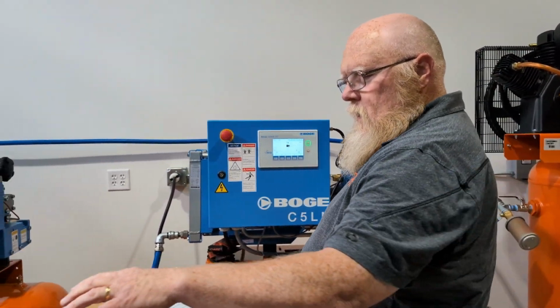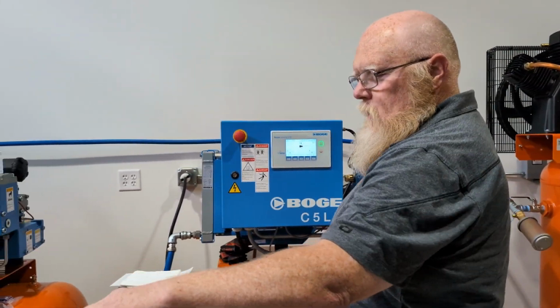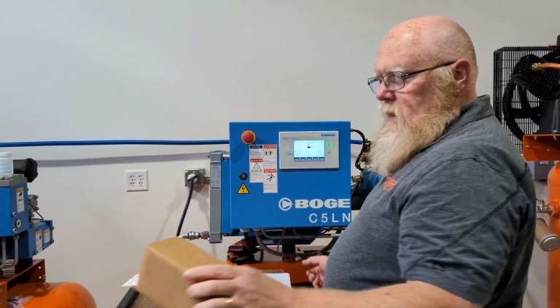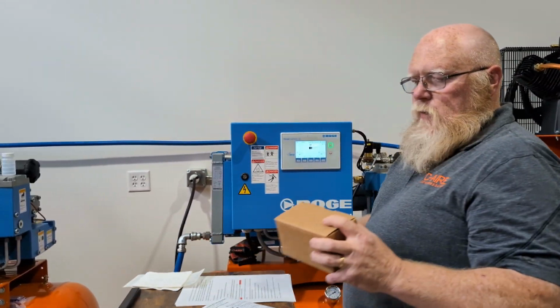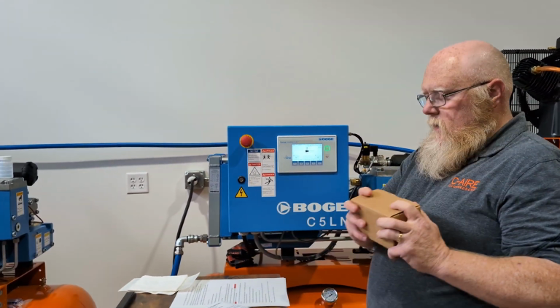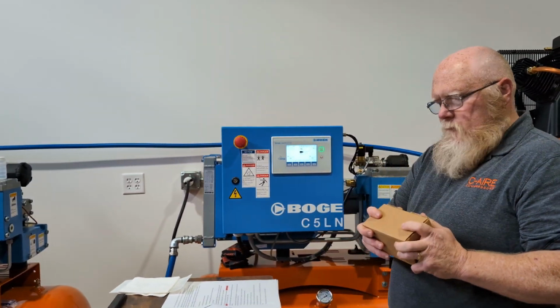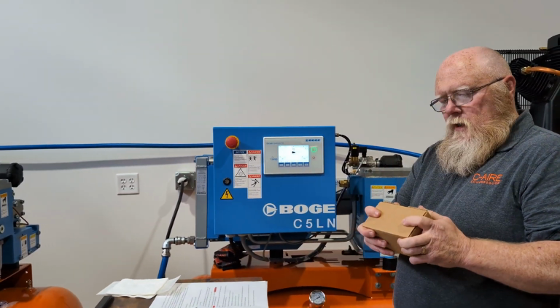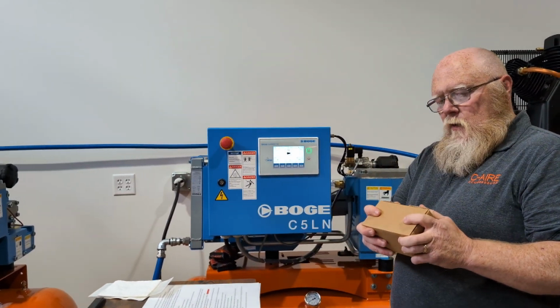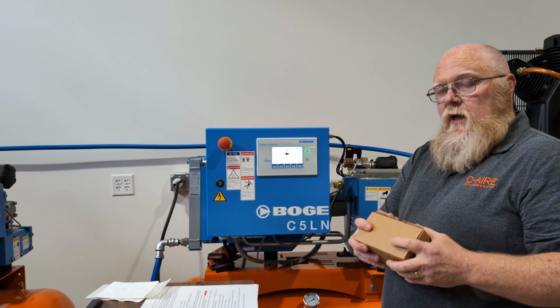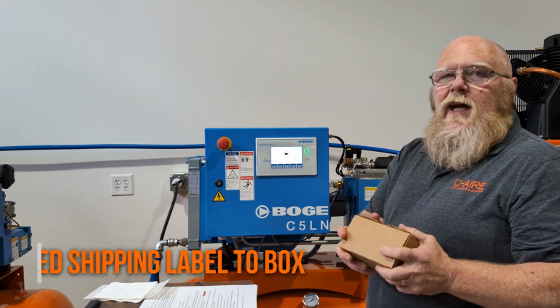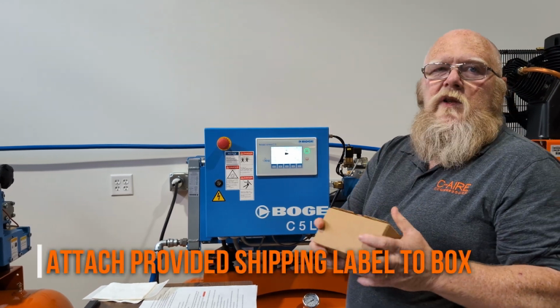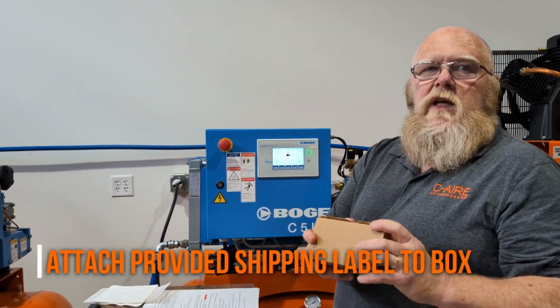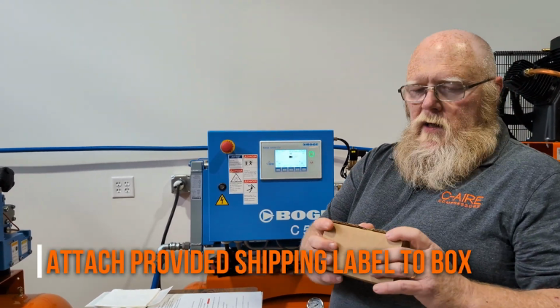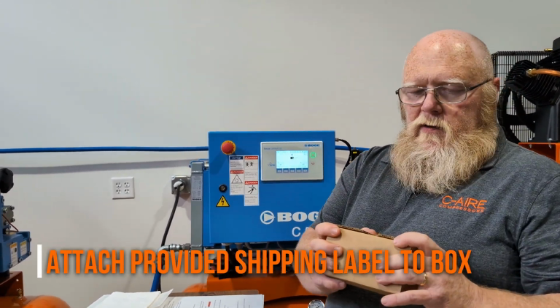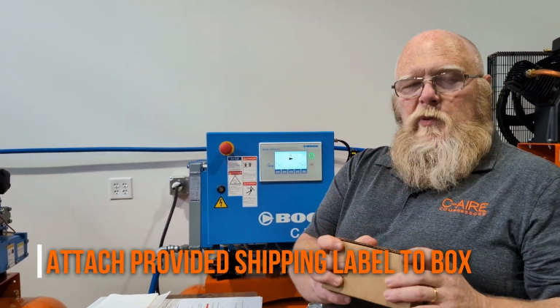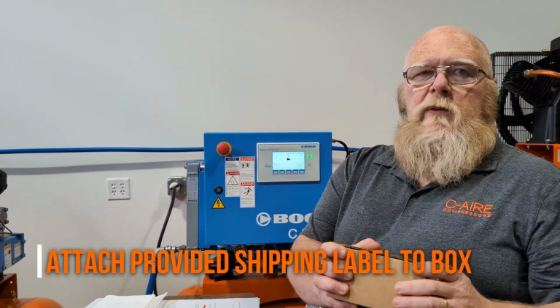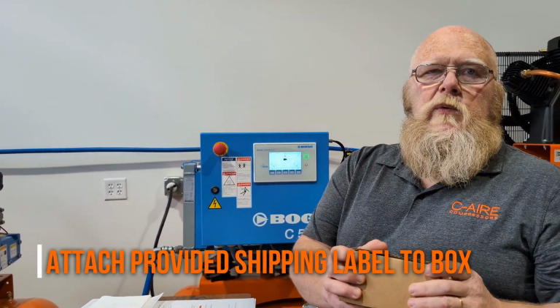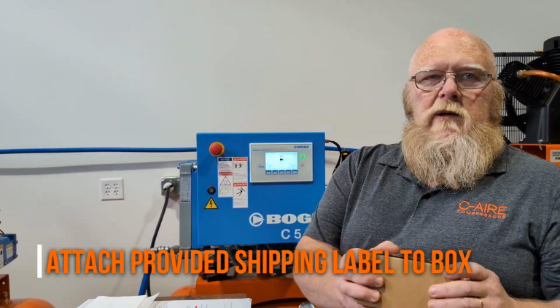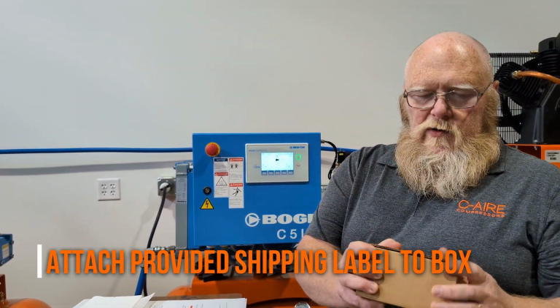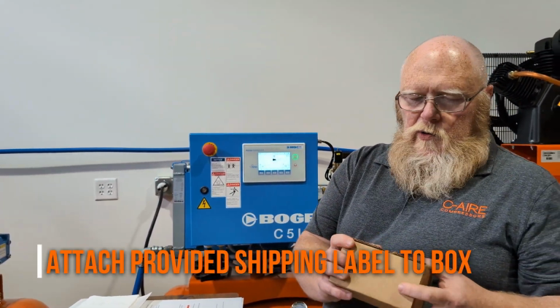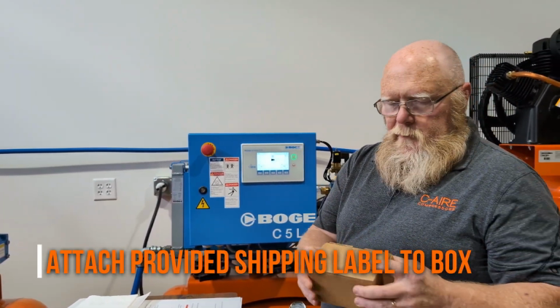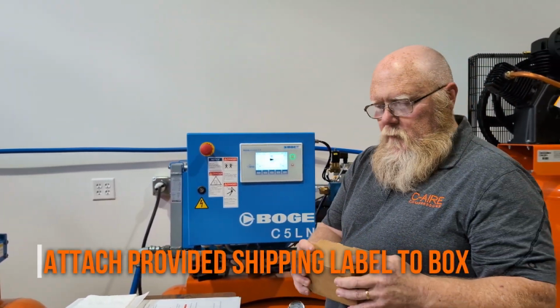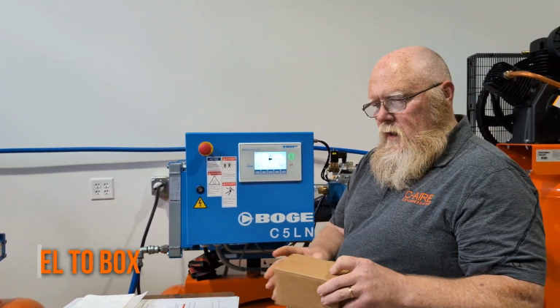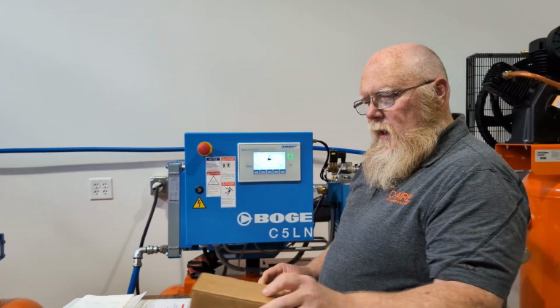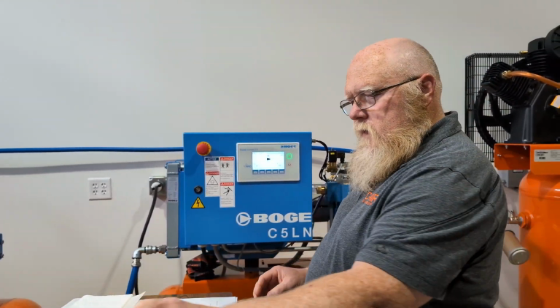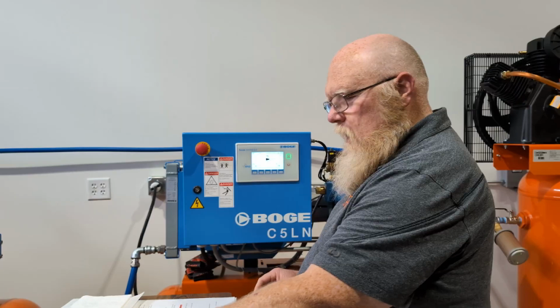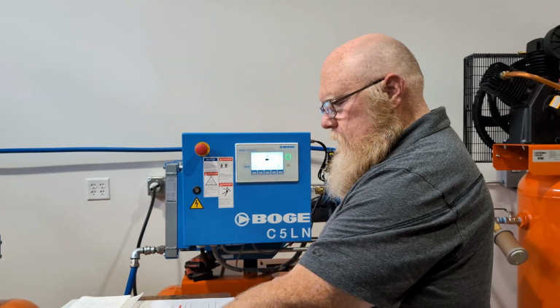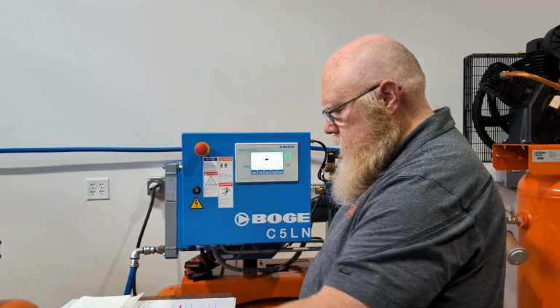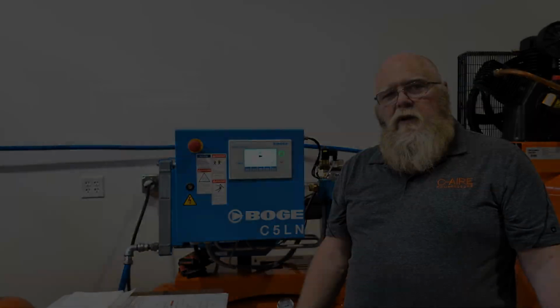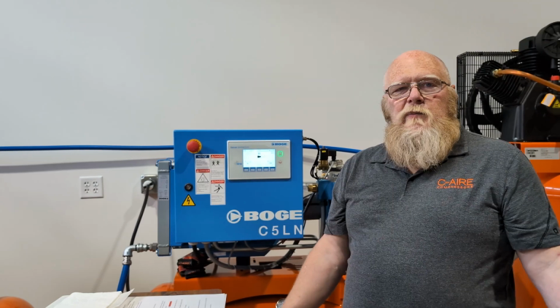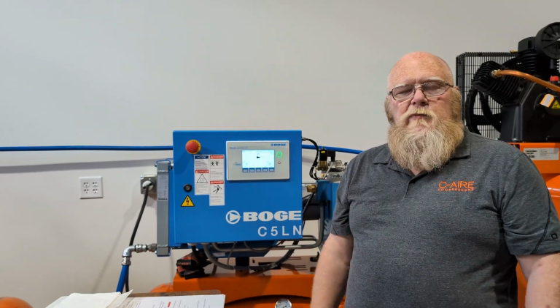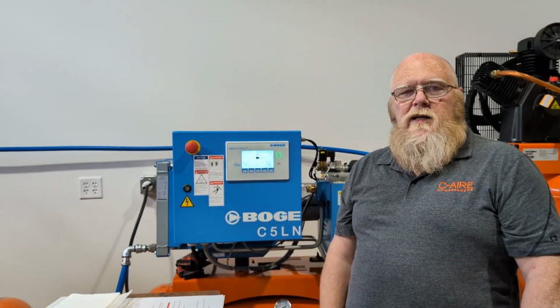Now we're going to take this box, attach the shipping label that we've emailed to you, and get this in the mail. That completes the process.